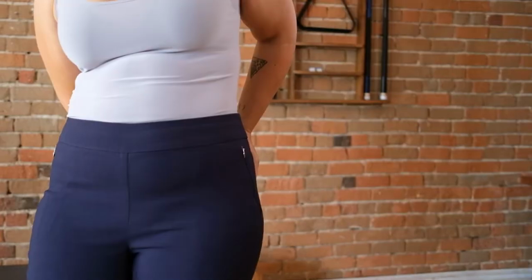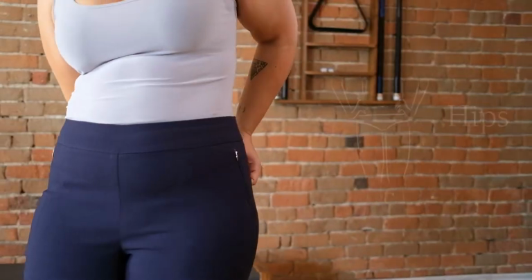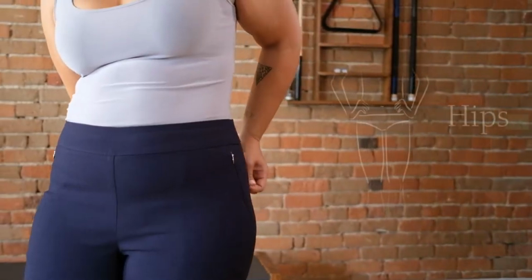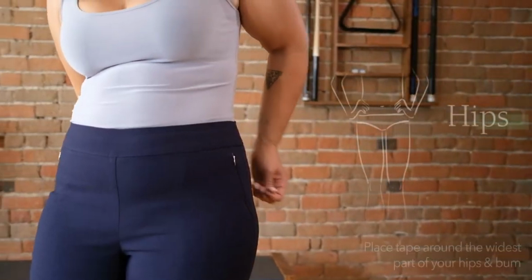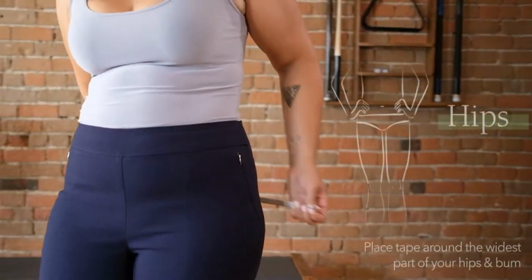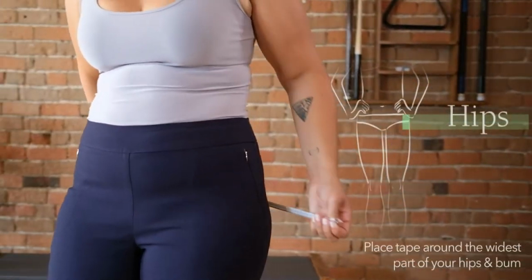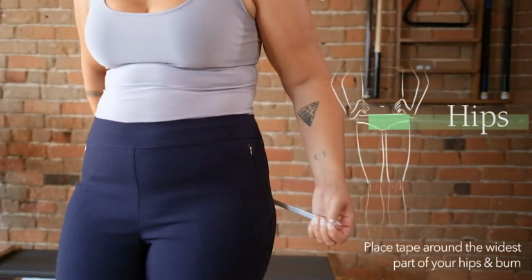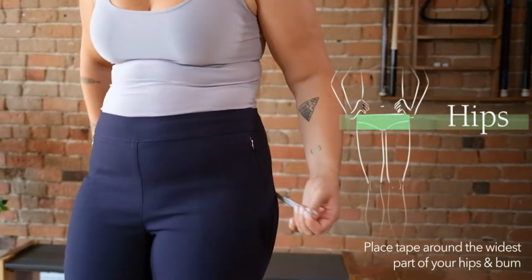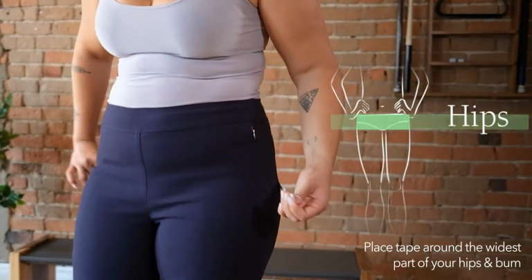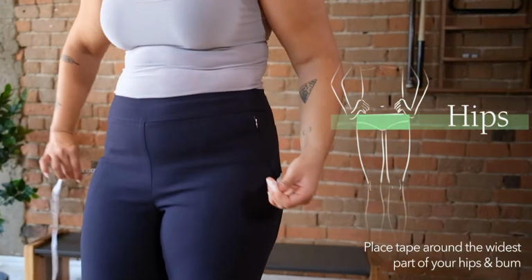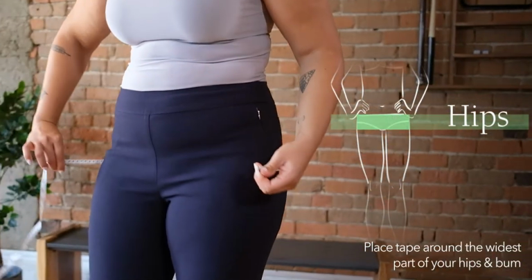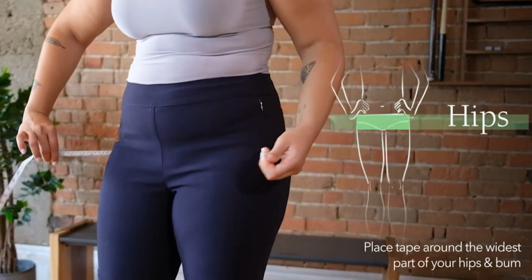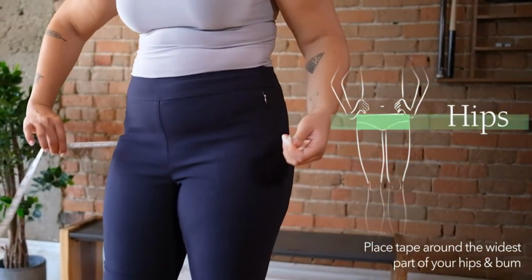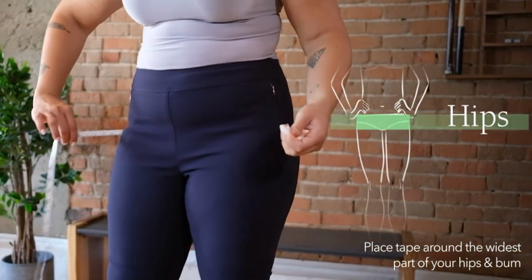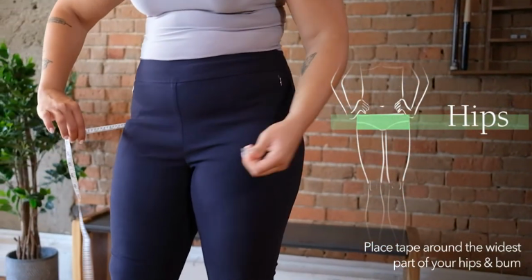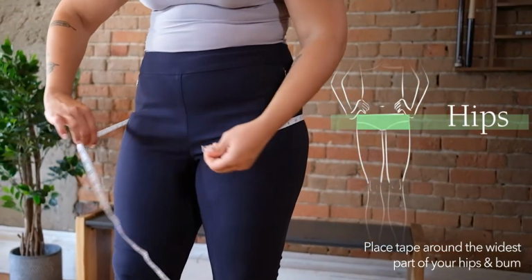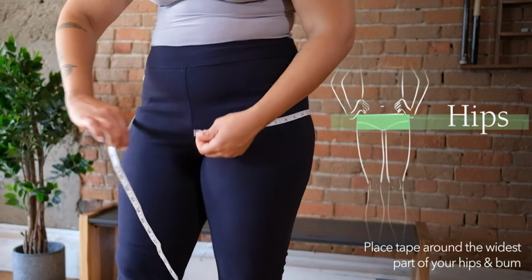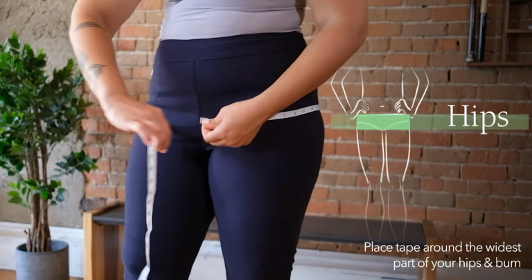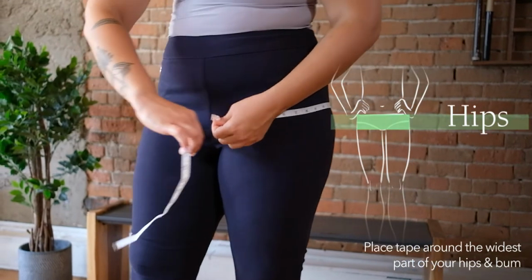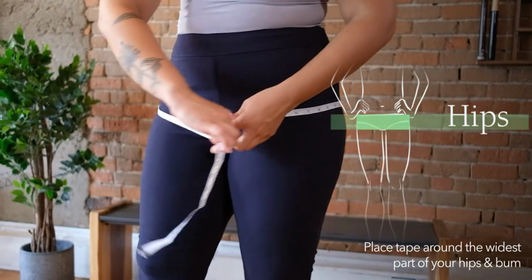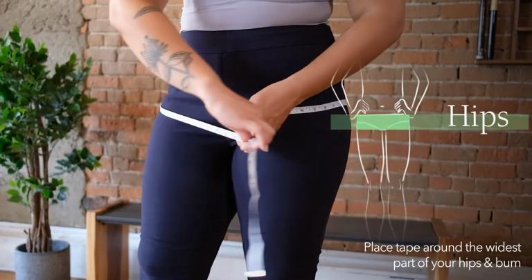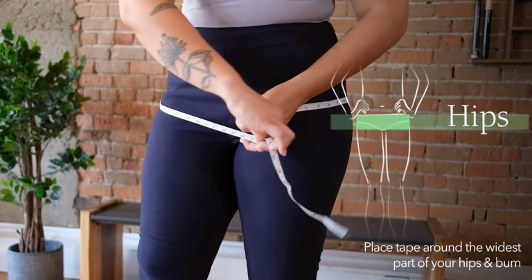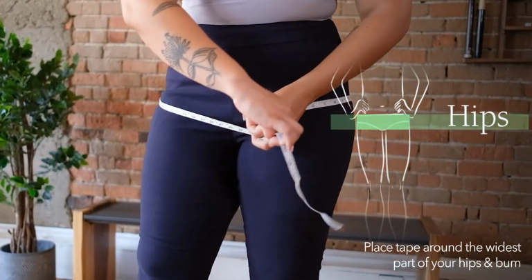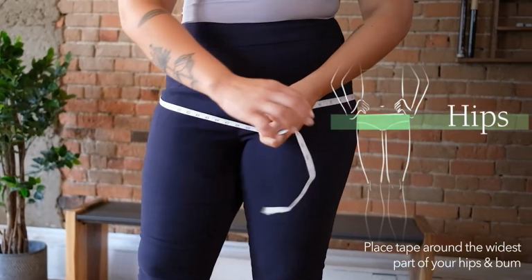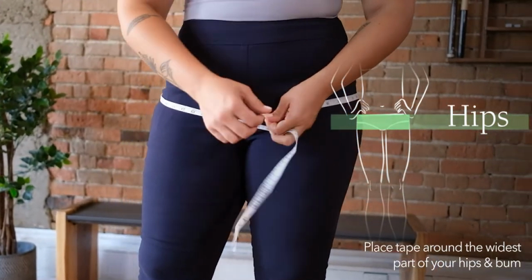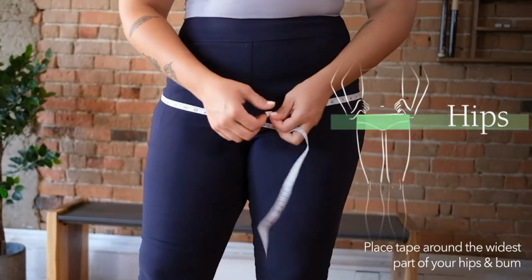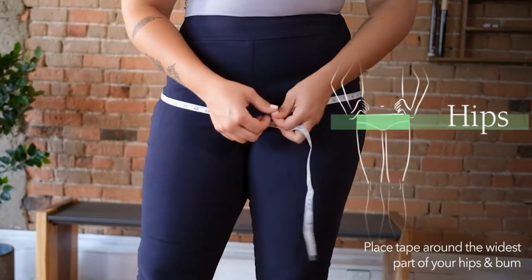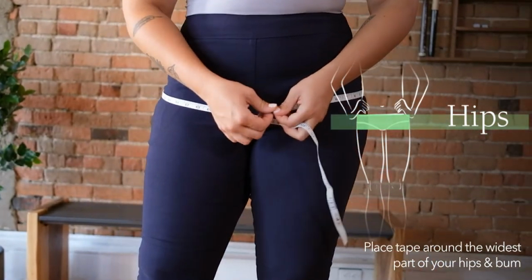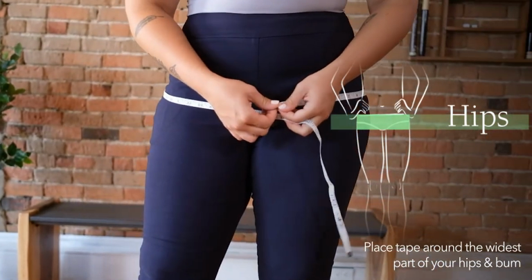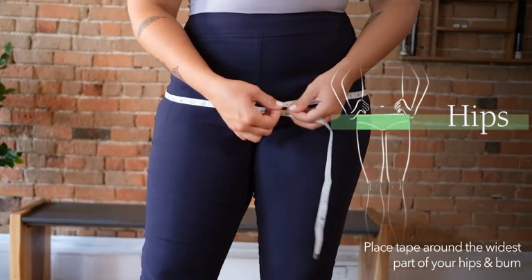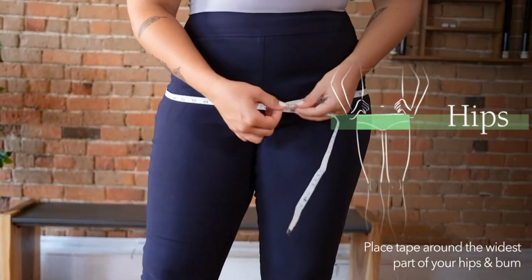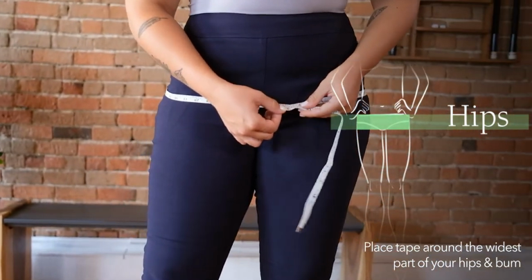To measure your hips, place the tape around the widest, fullest part of your hips and bum. Again, the tape should be close to the body, but not too tight.